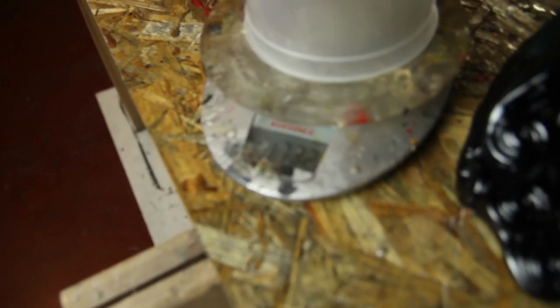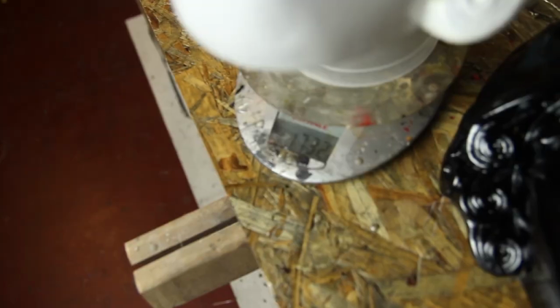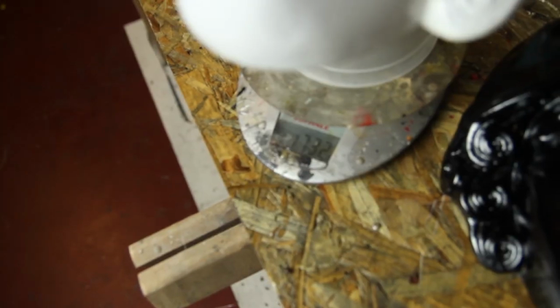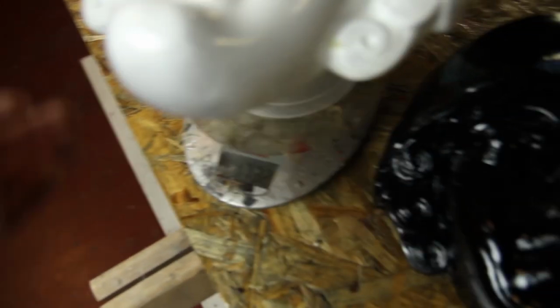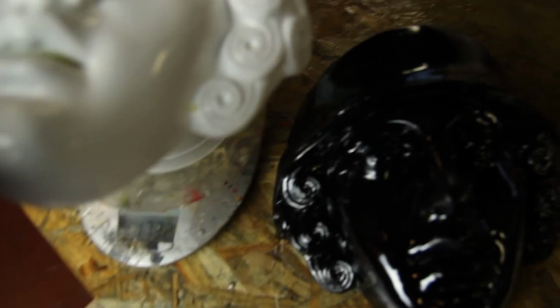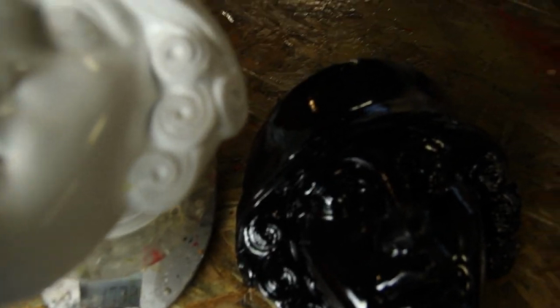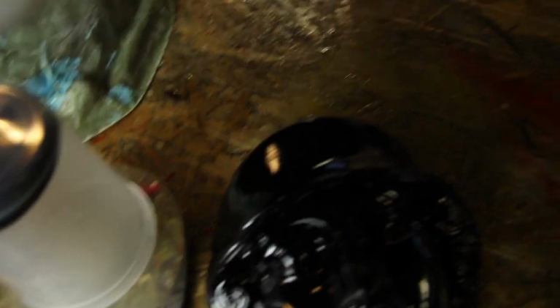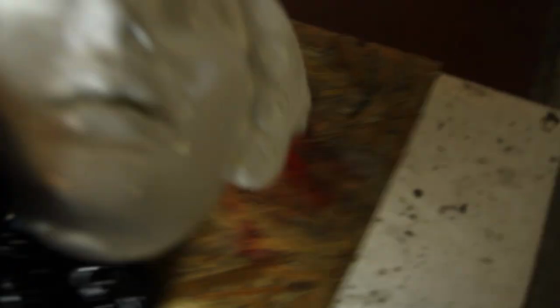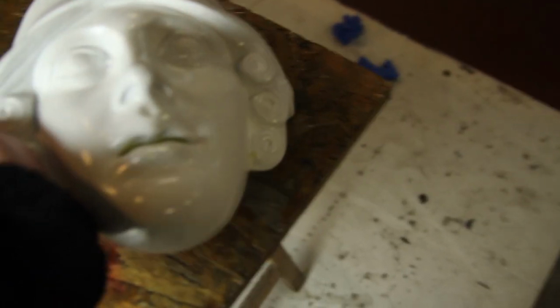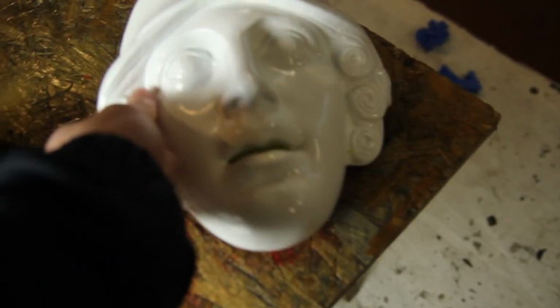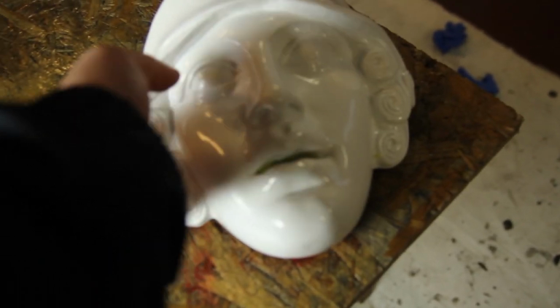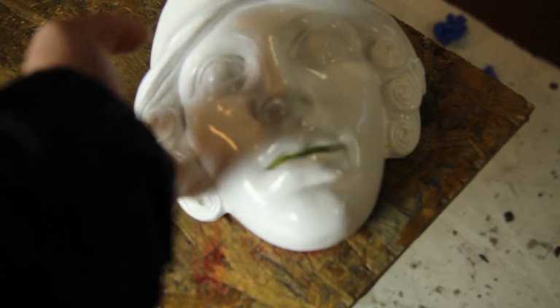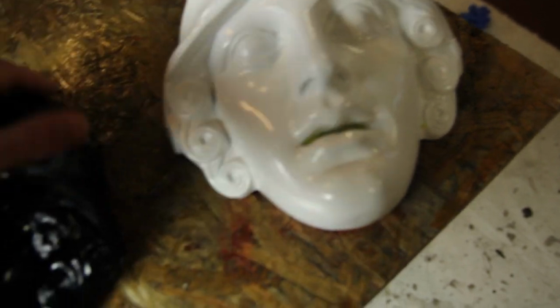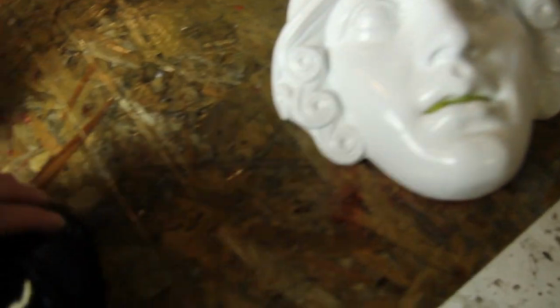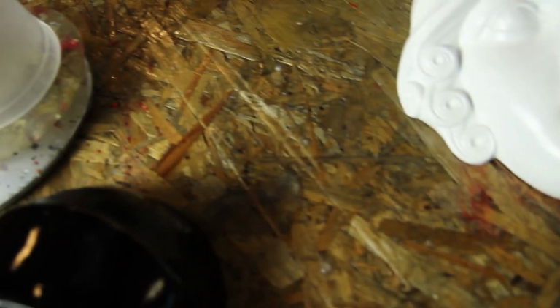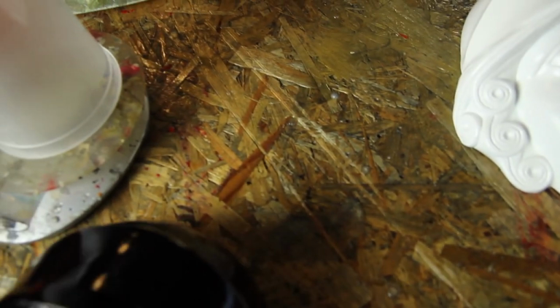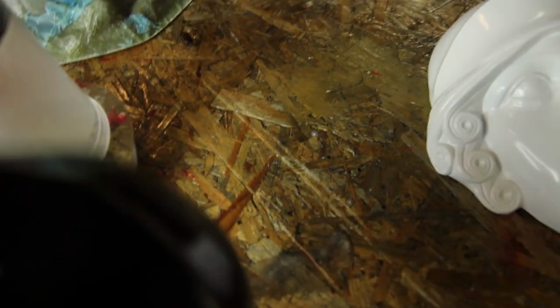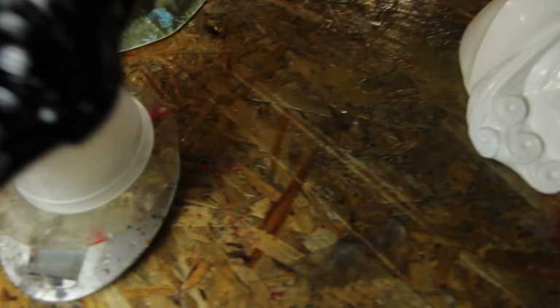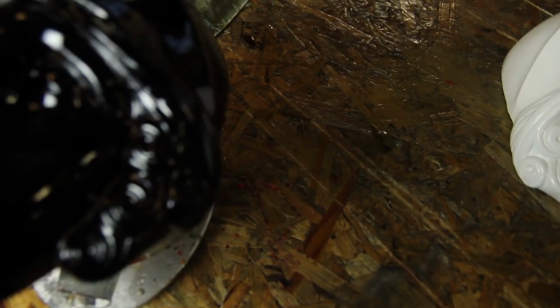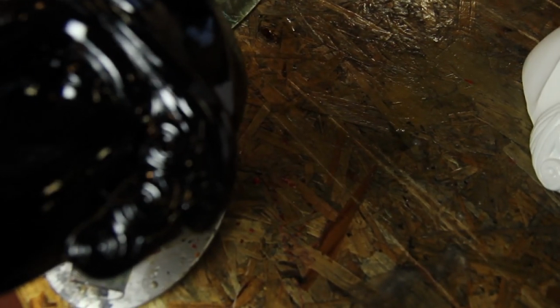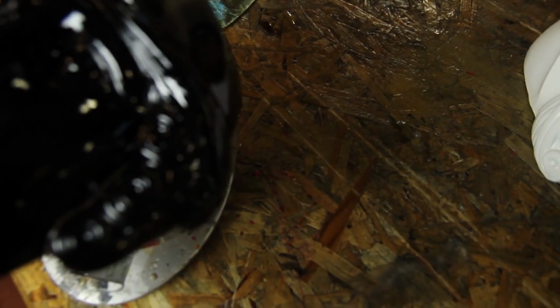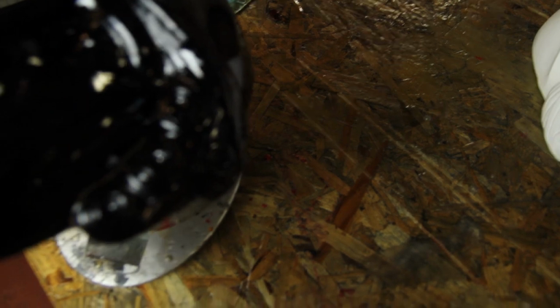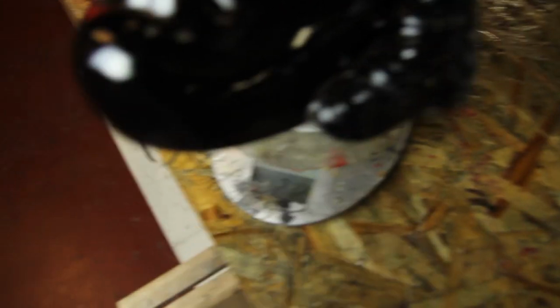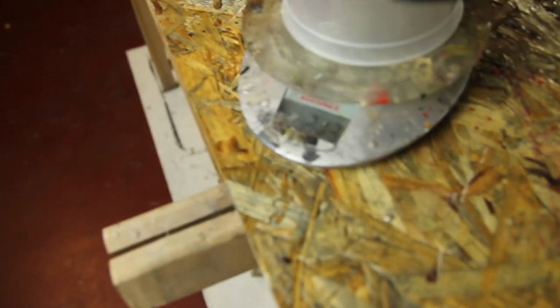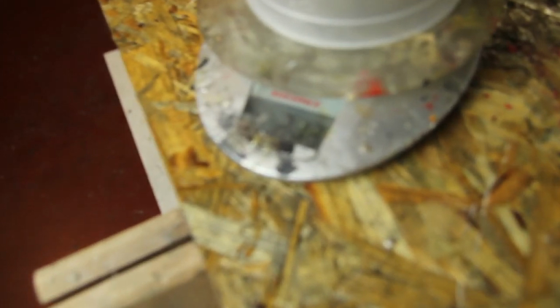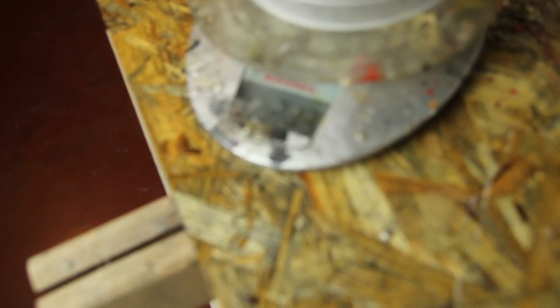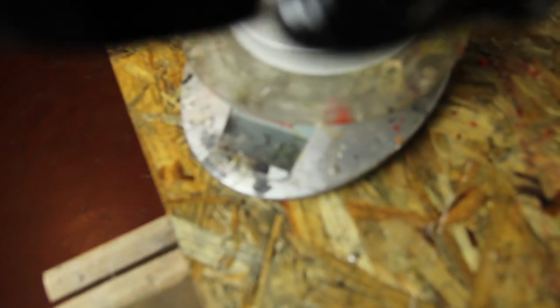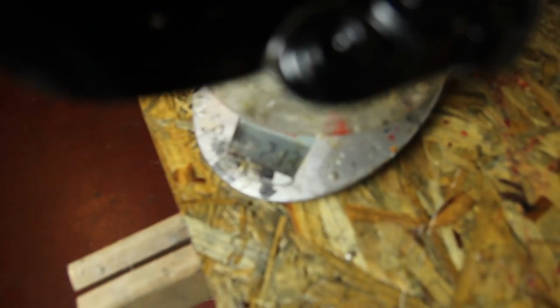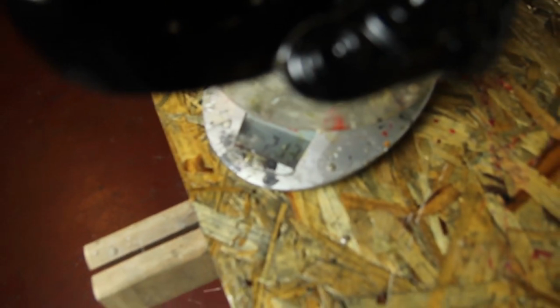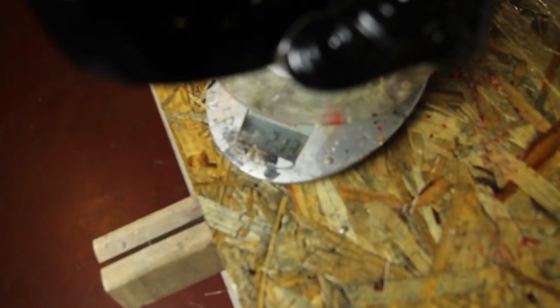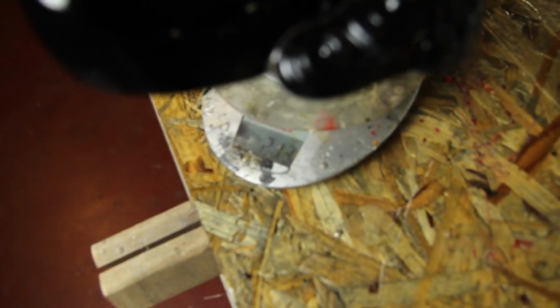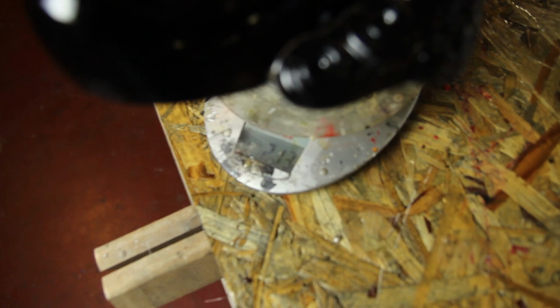Another question you might have is: why do you want to replicate this mask? Sometimes you buy one and you want a second one, or you just want a lighter piece. The first piece was one and a half kilos, while the piece I made was only 200 grams.